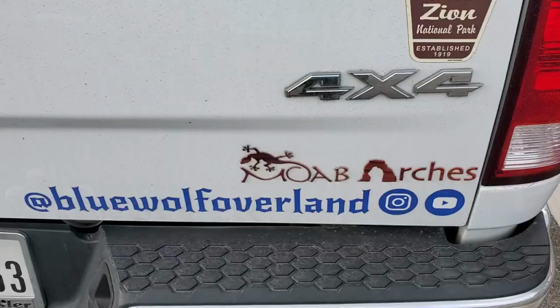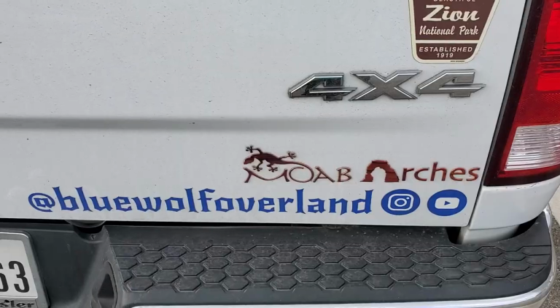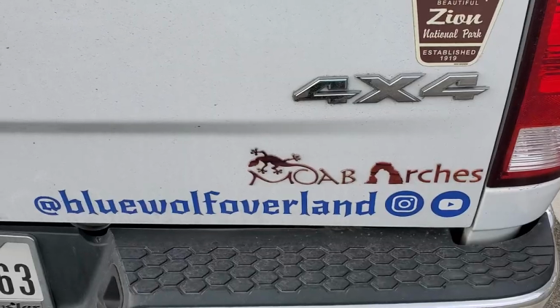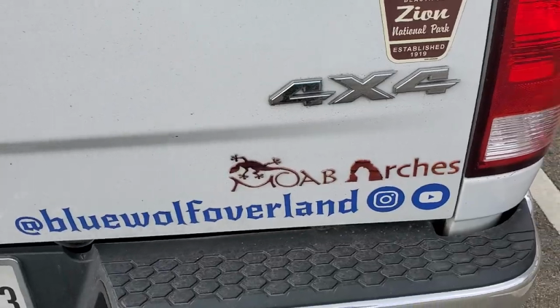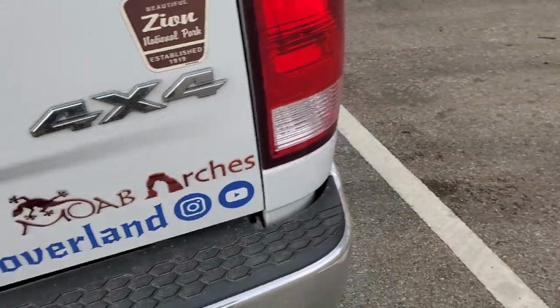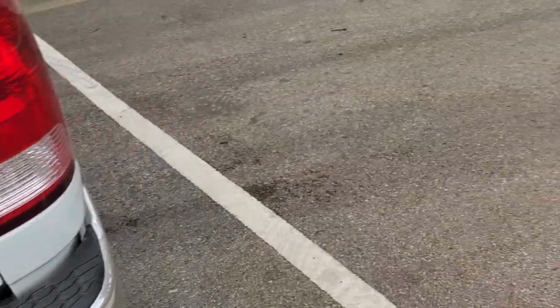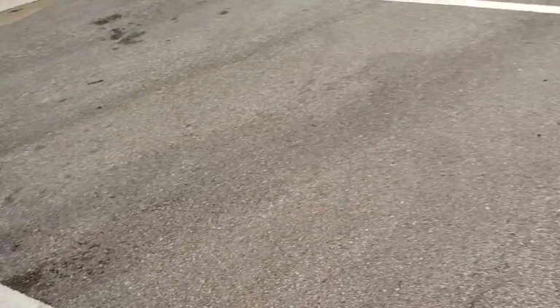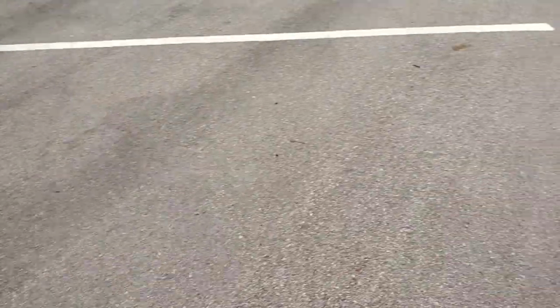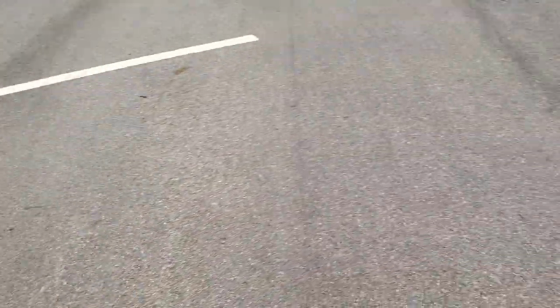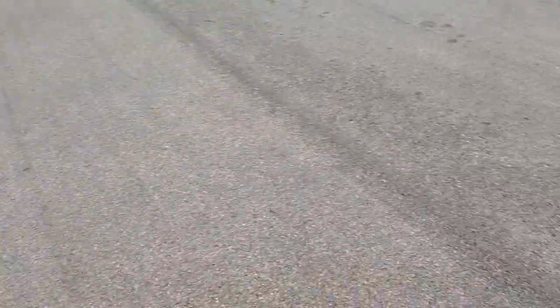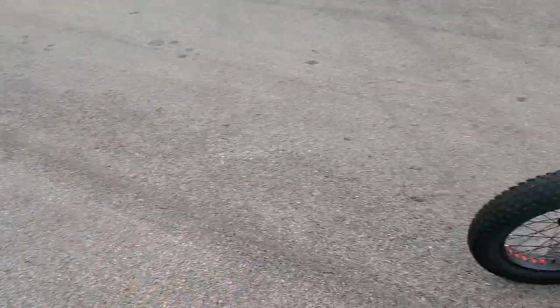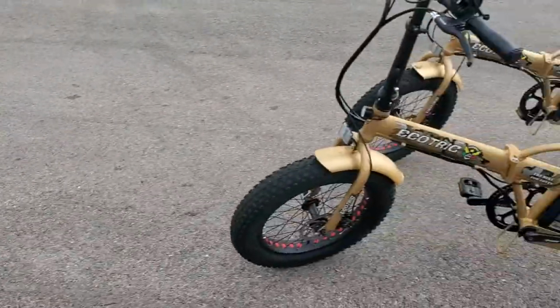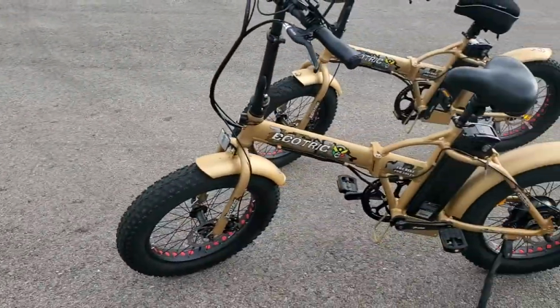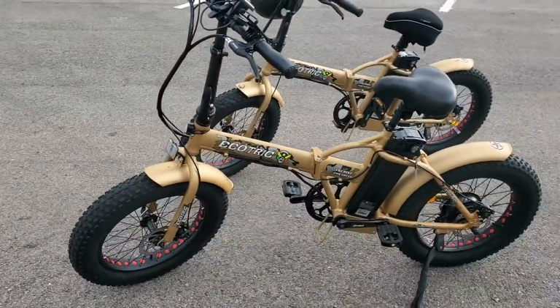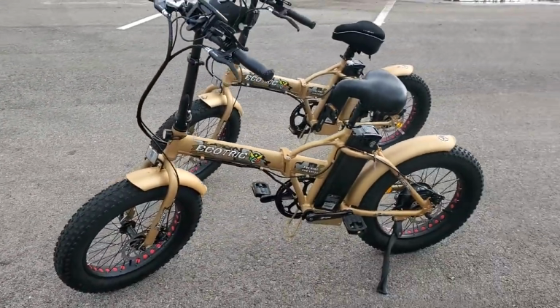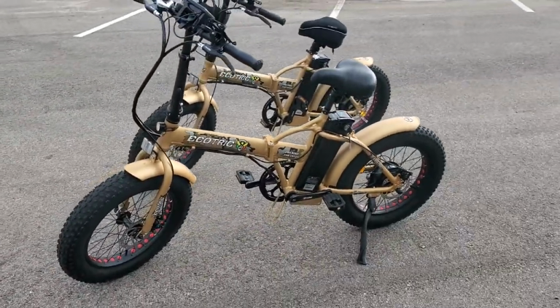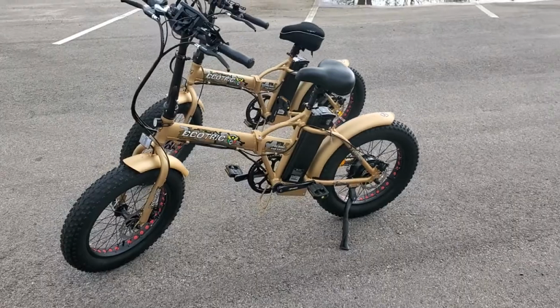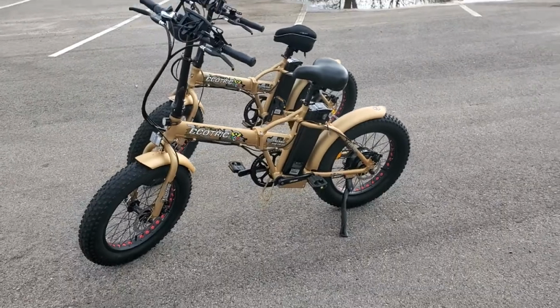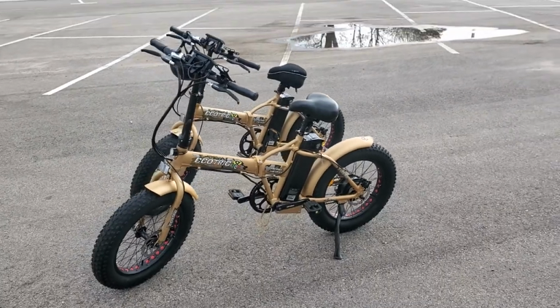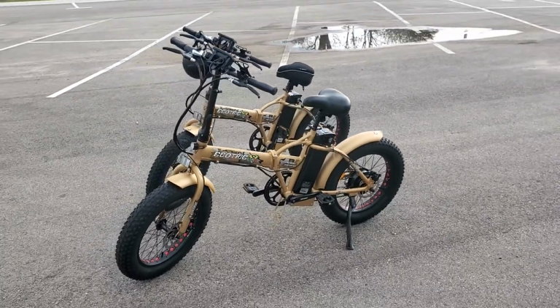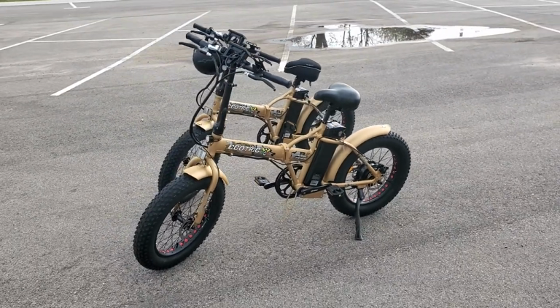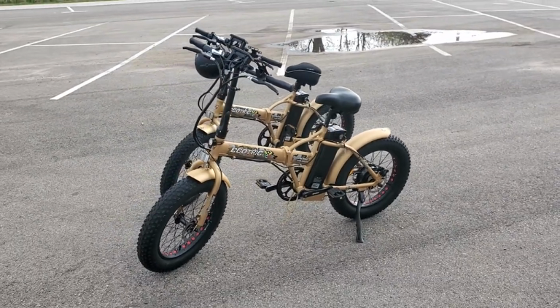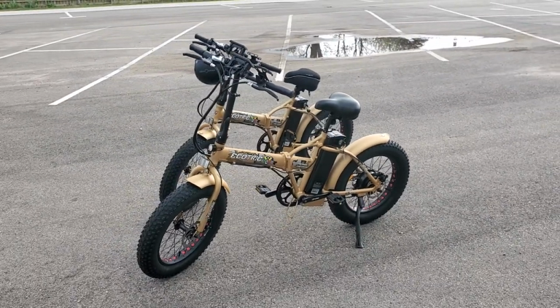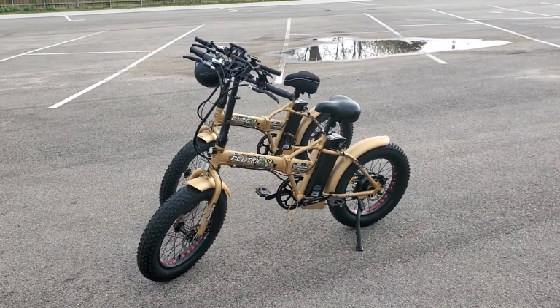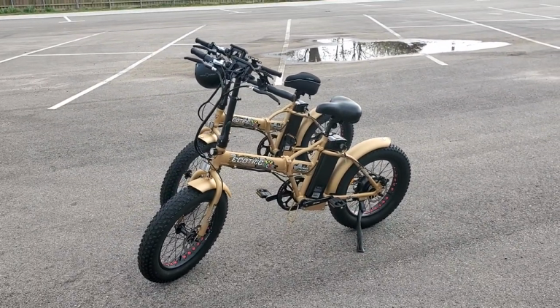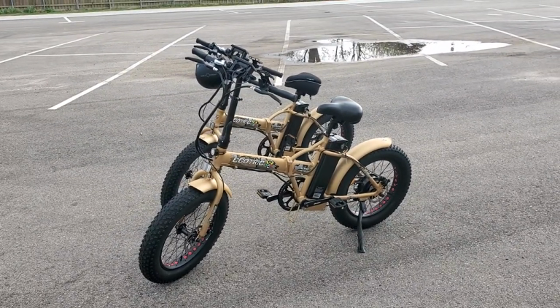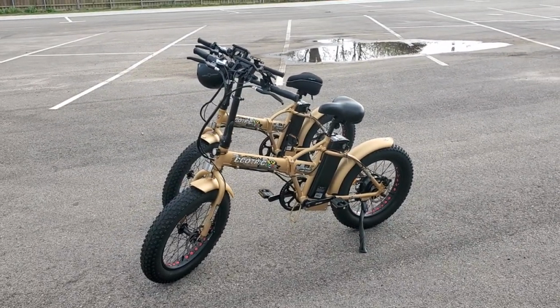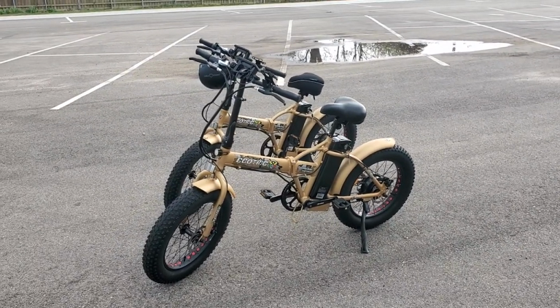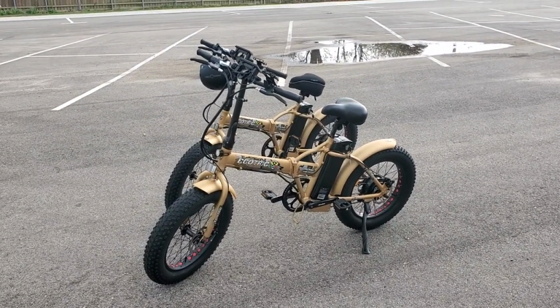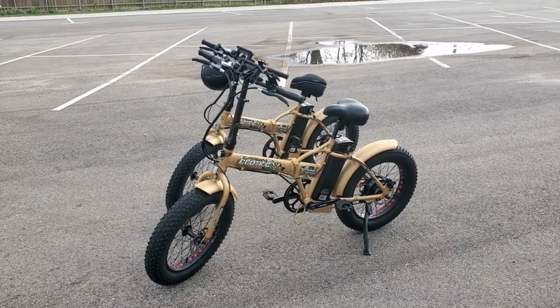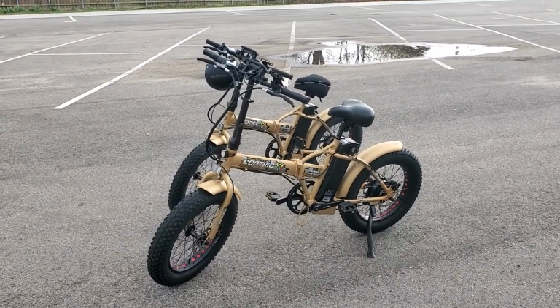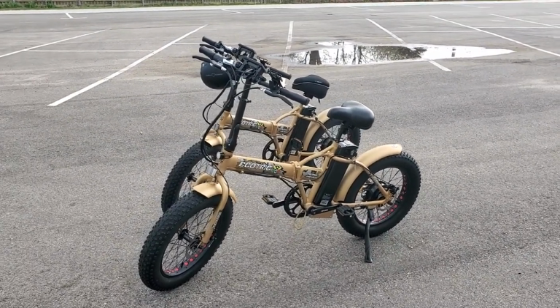Hey guys, check it out. Here we are — EcoTrick electric bicycles. E-bikes, I guess that's what they call them.